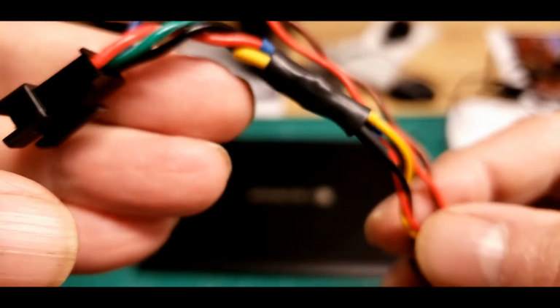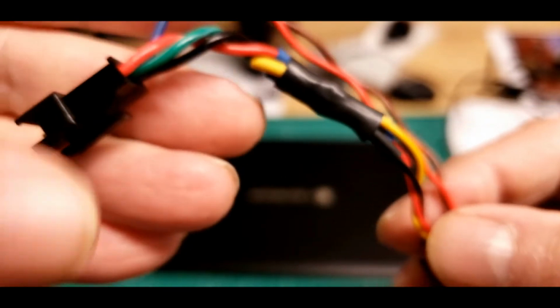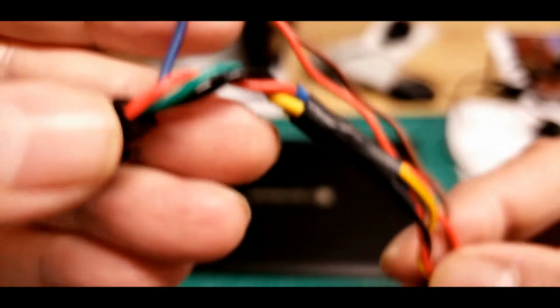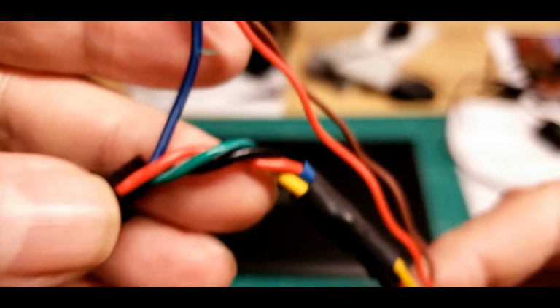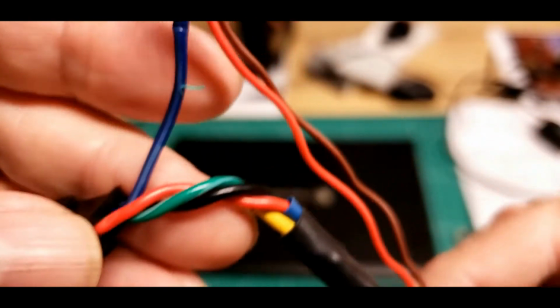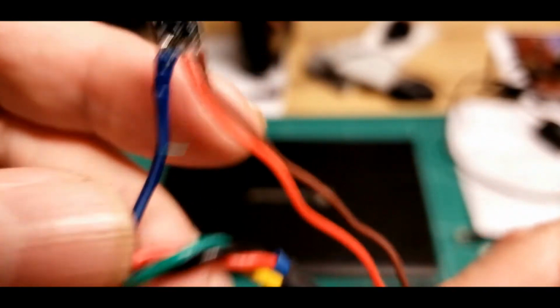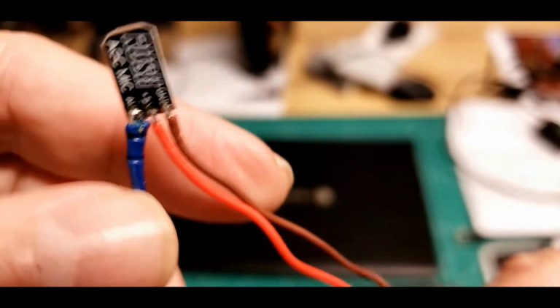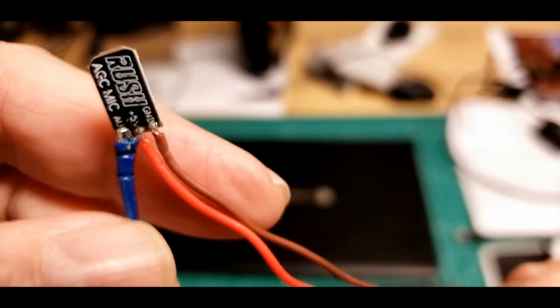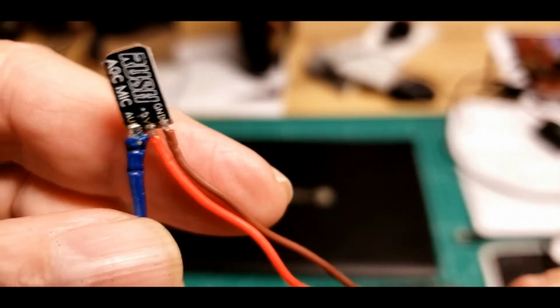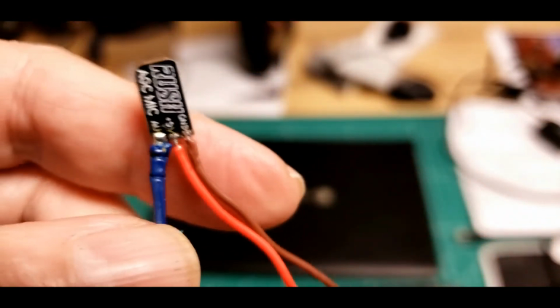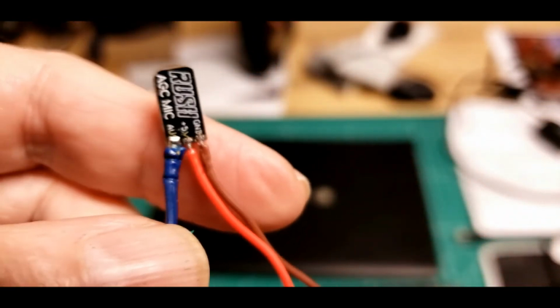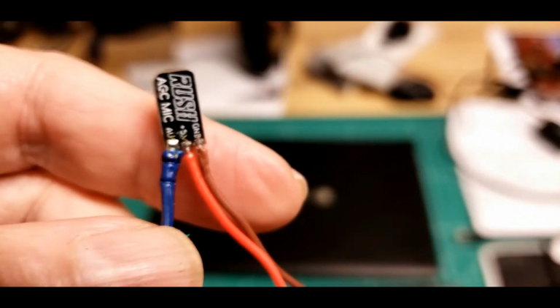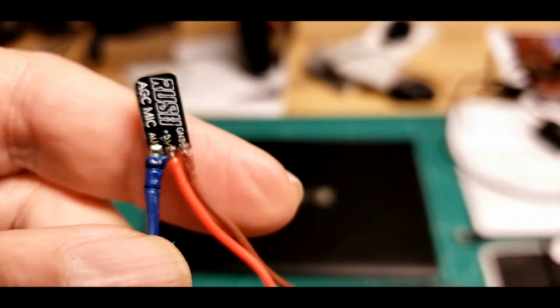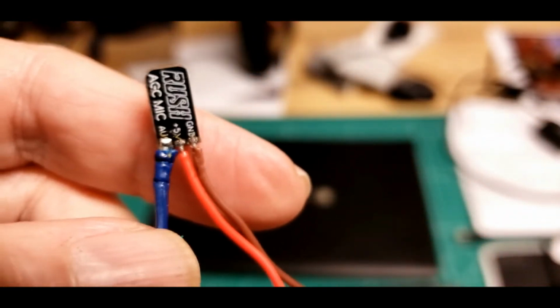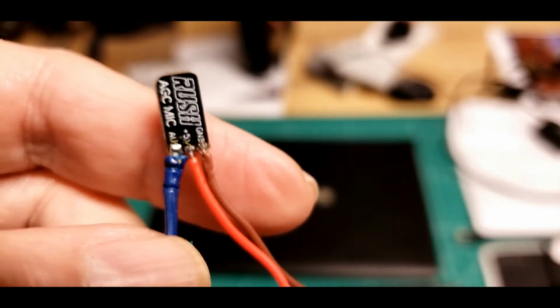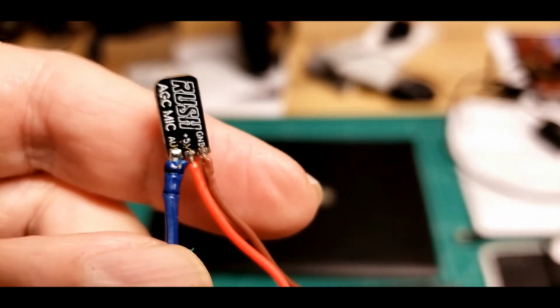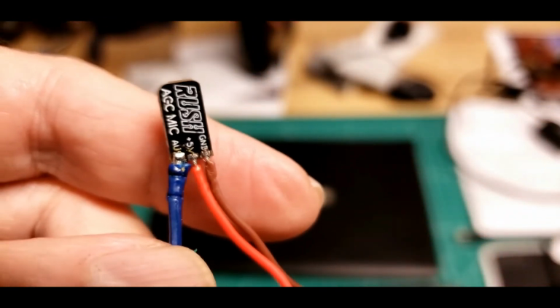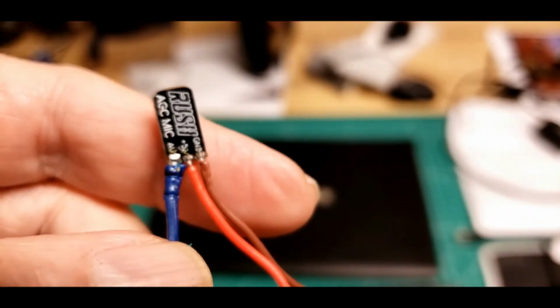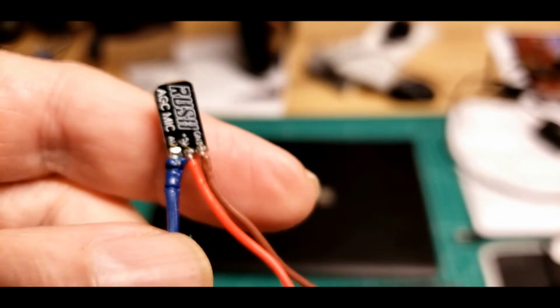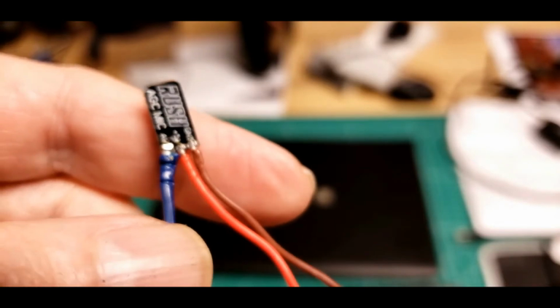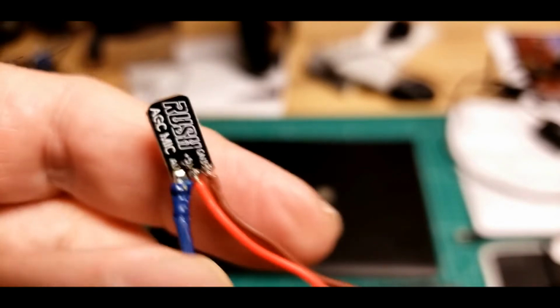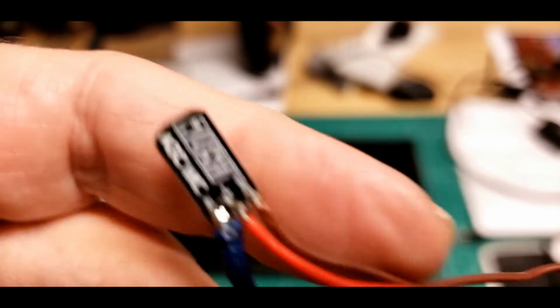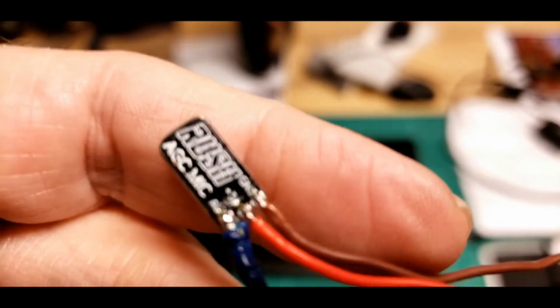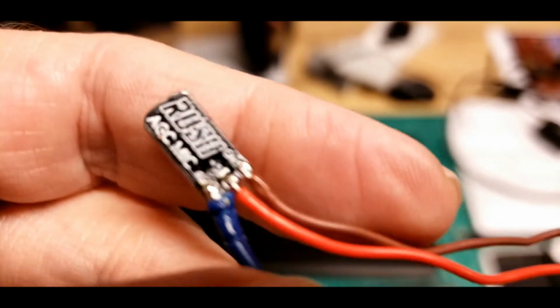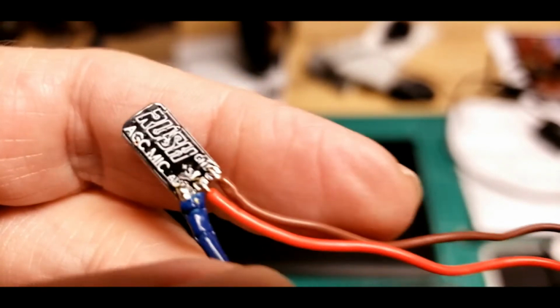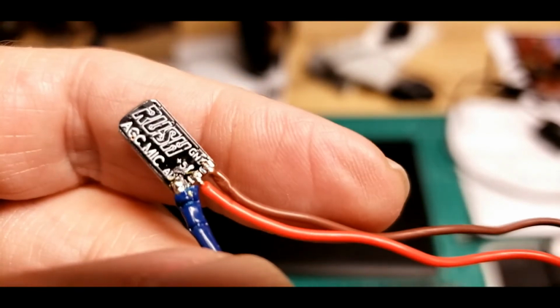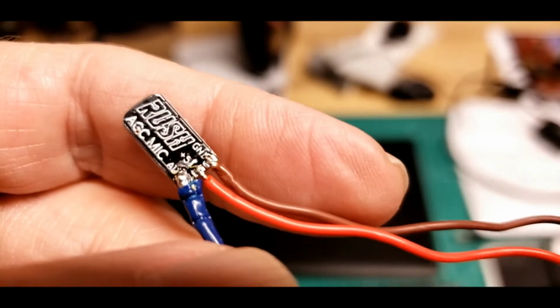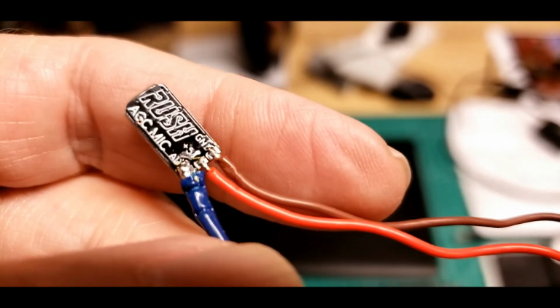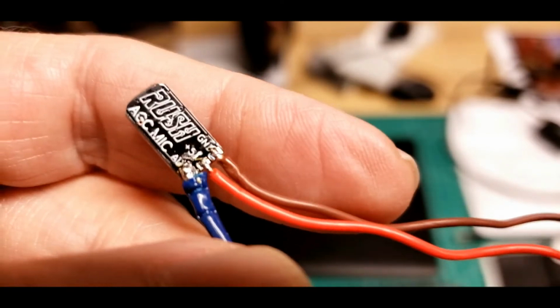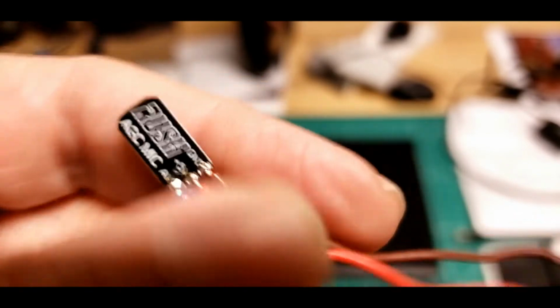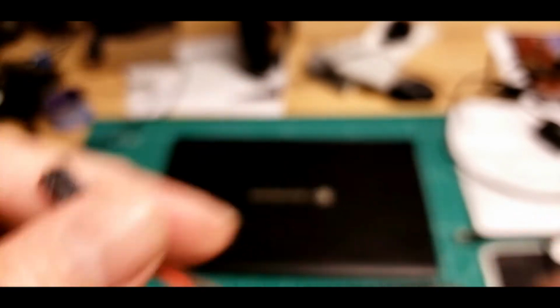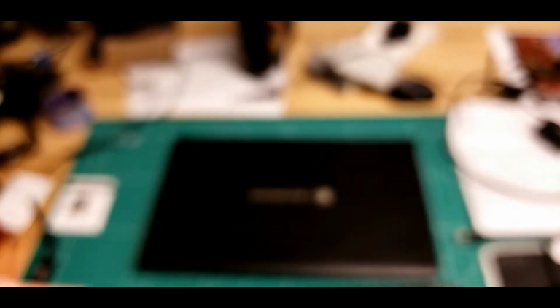So that's about it for that pigtail. Not one of my best soldering jobs, but it will pass.